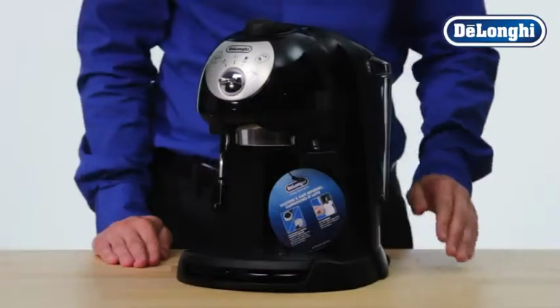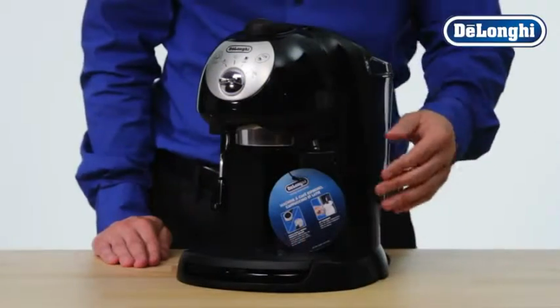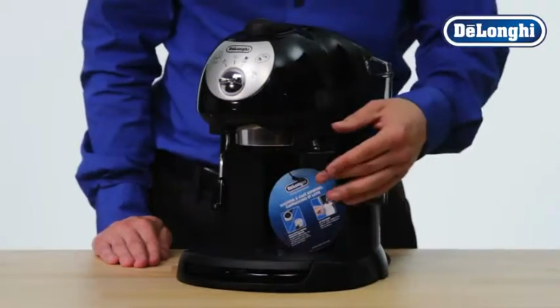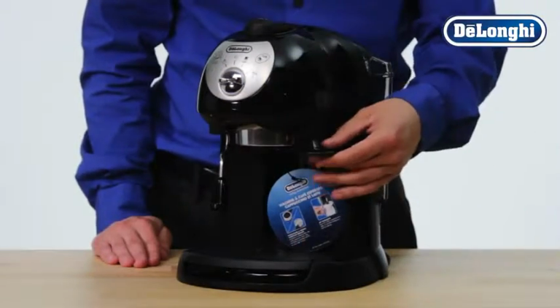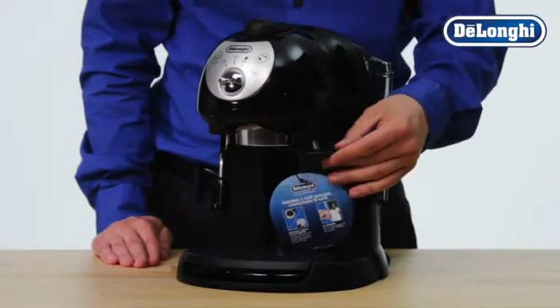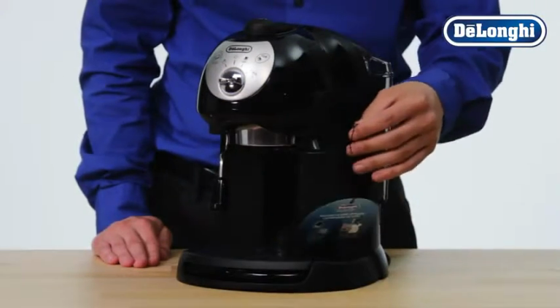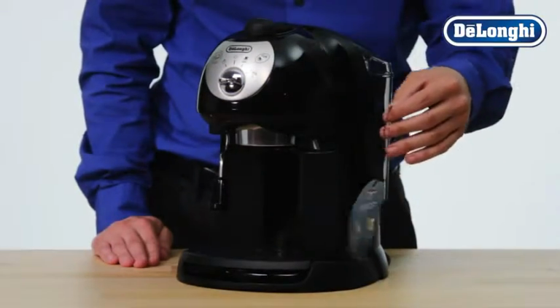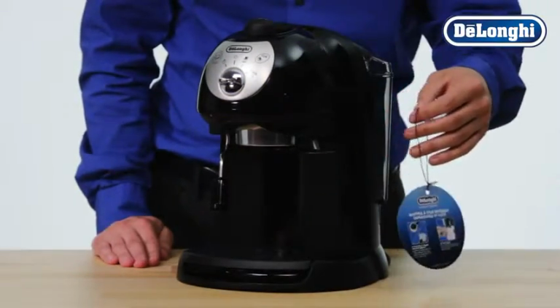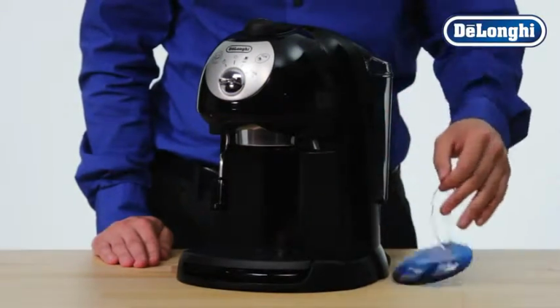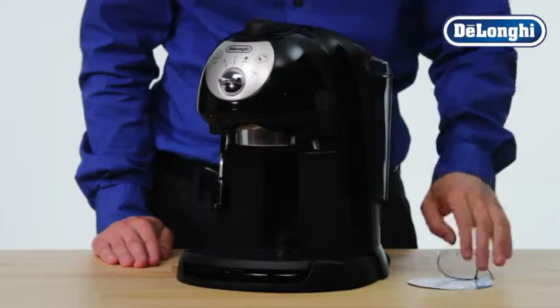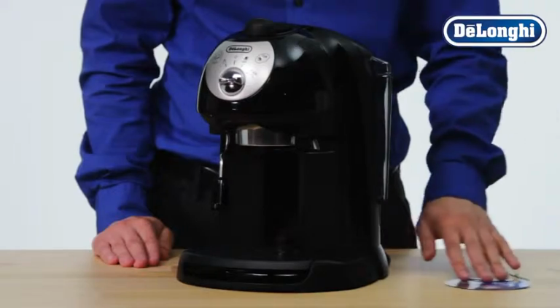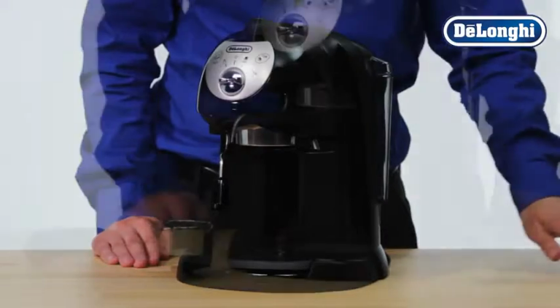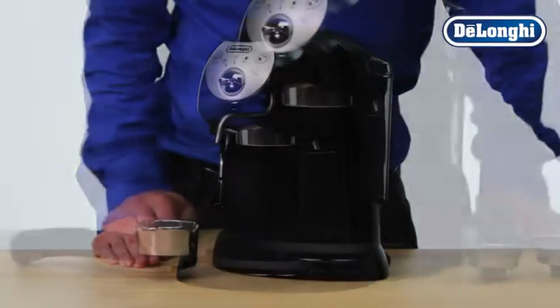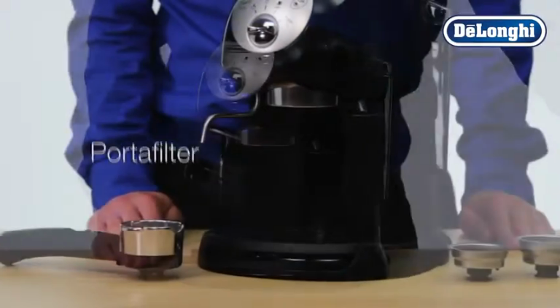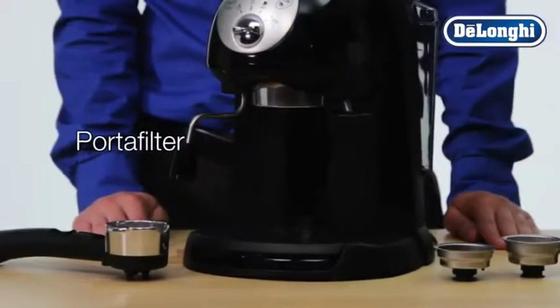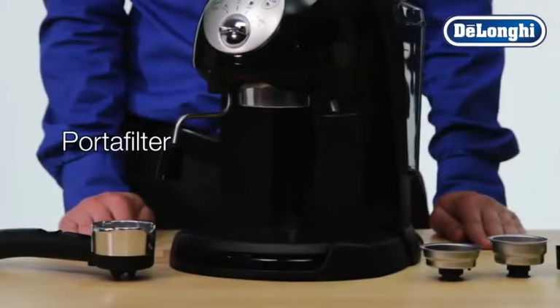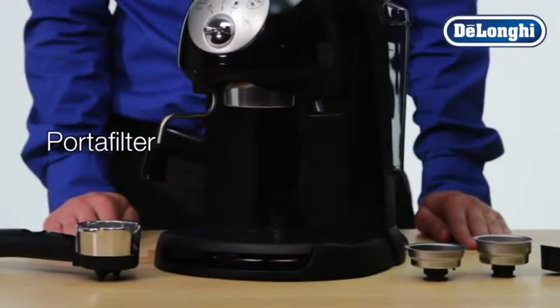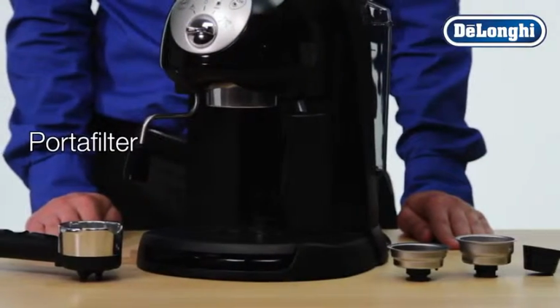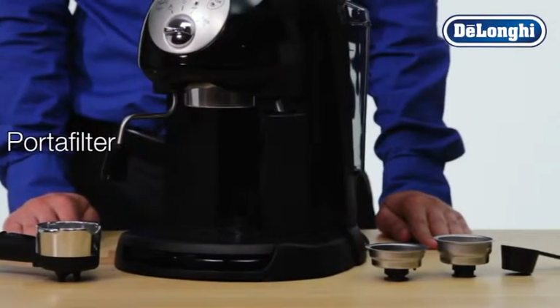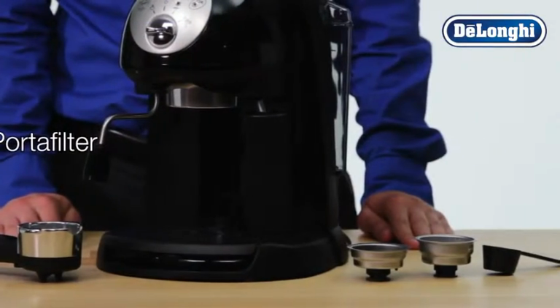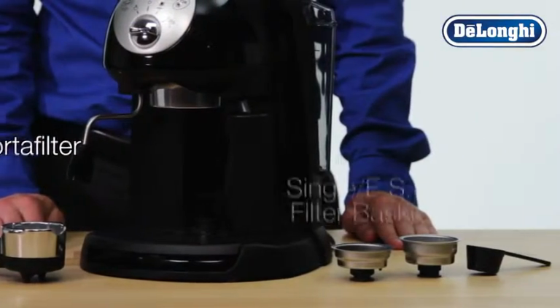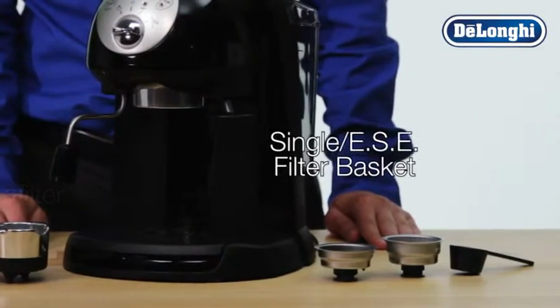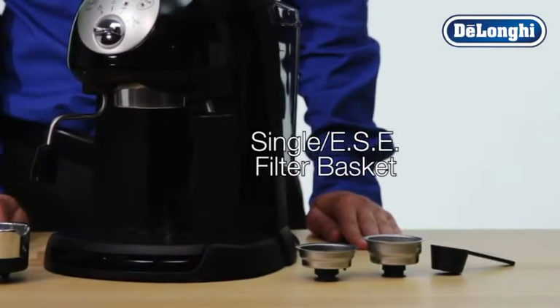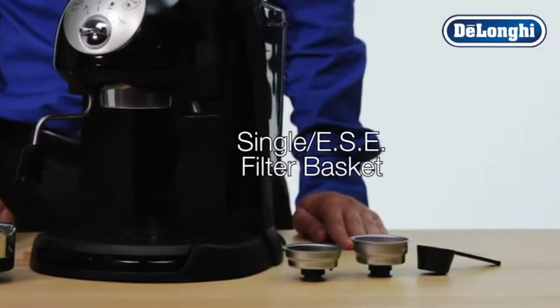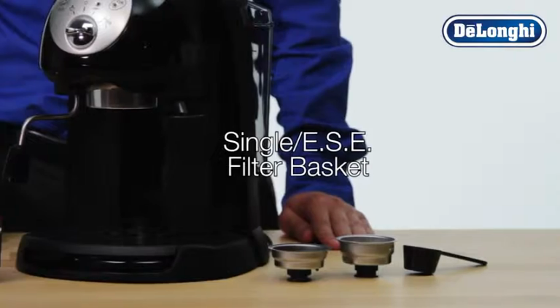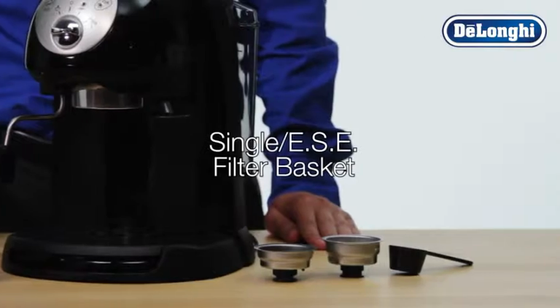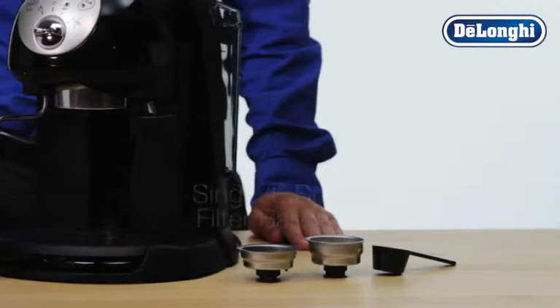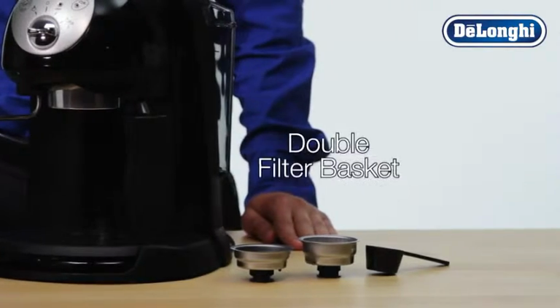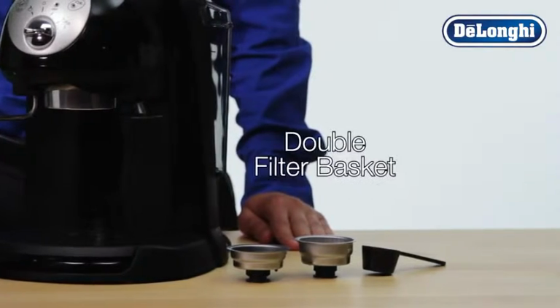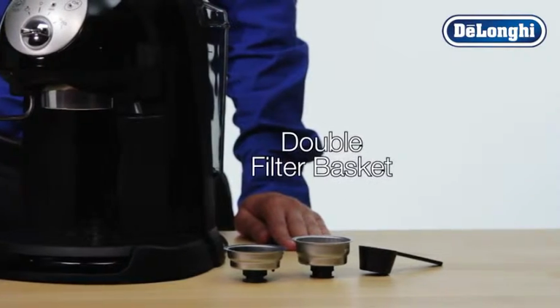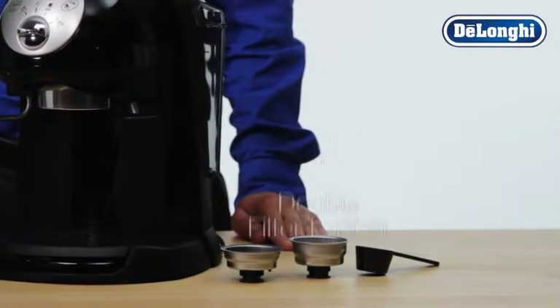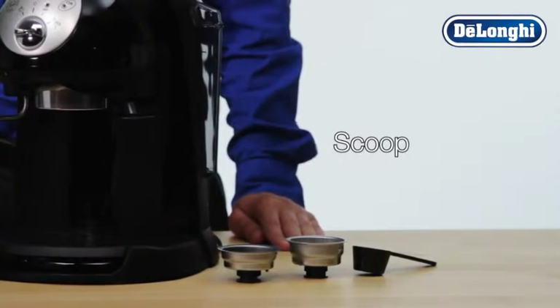Carefully remove any tags or protective tape. The accessories which have been included are single and ESE filter basket, double filter basket and scoop.